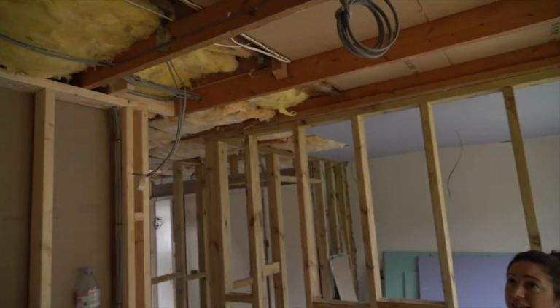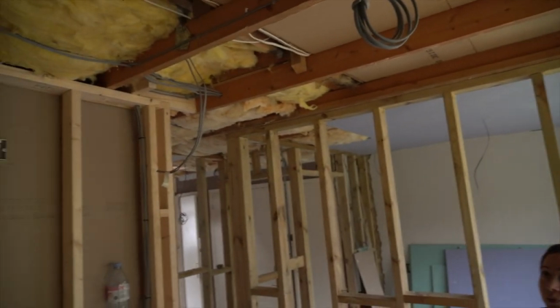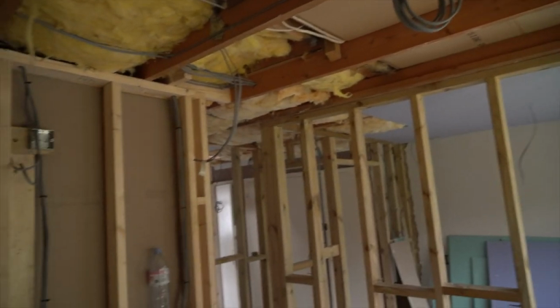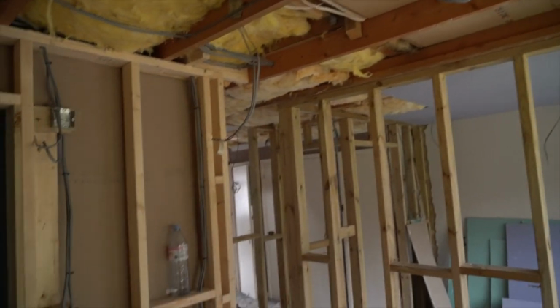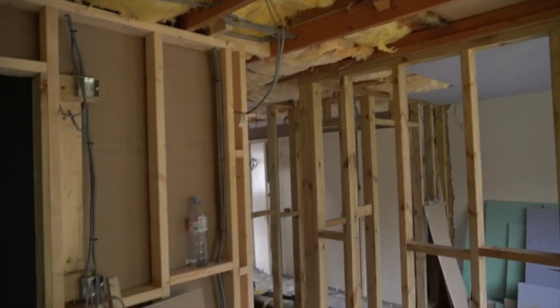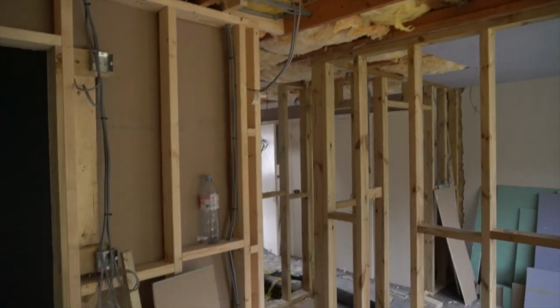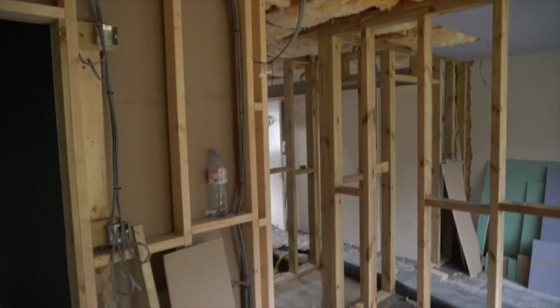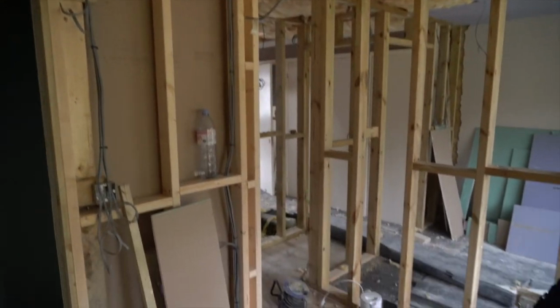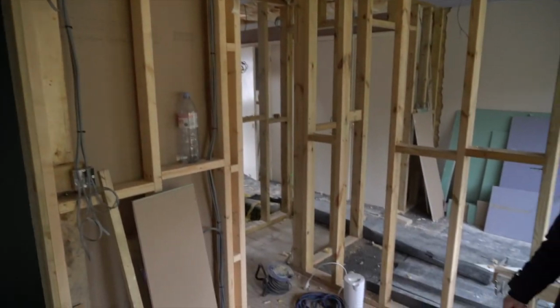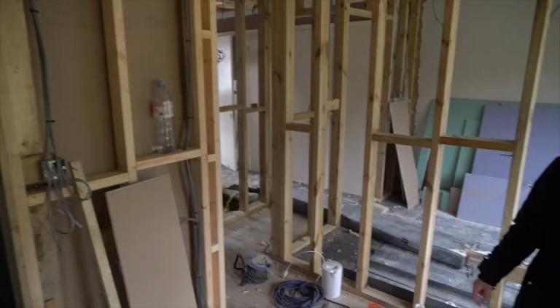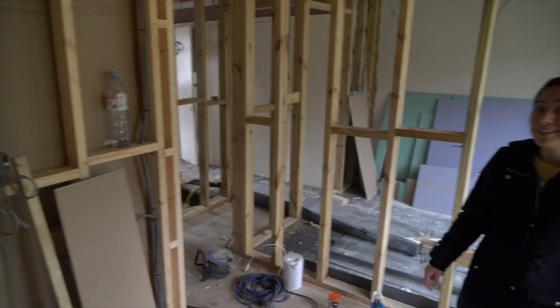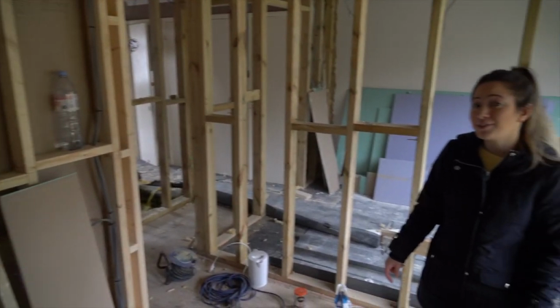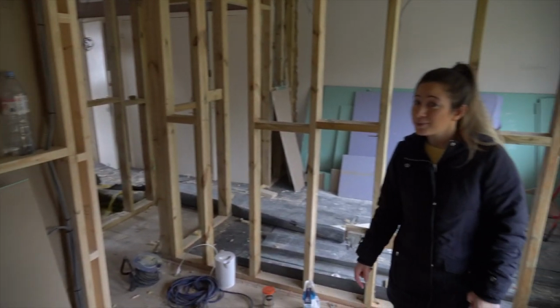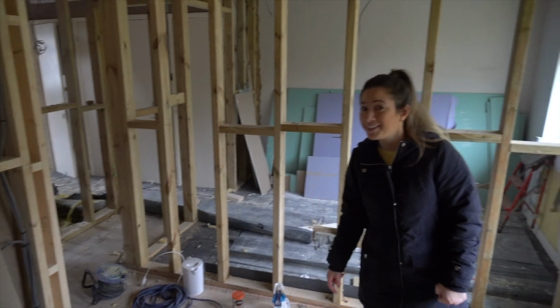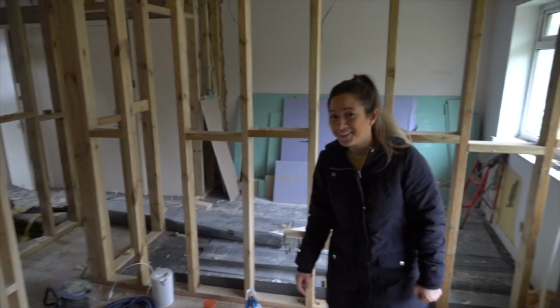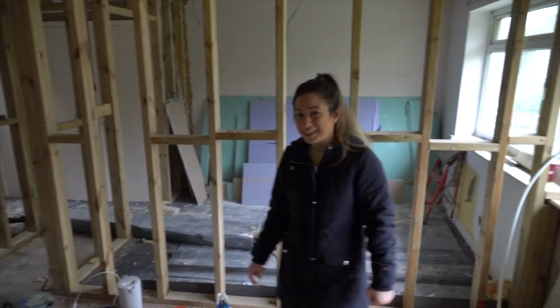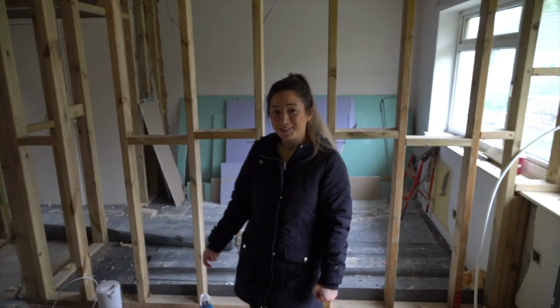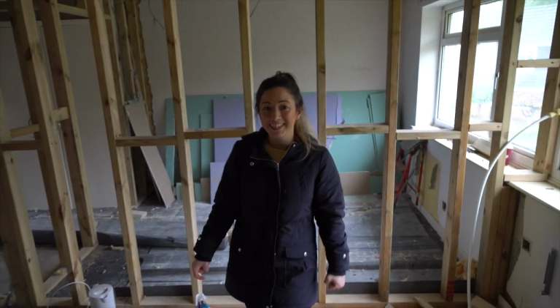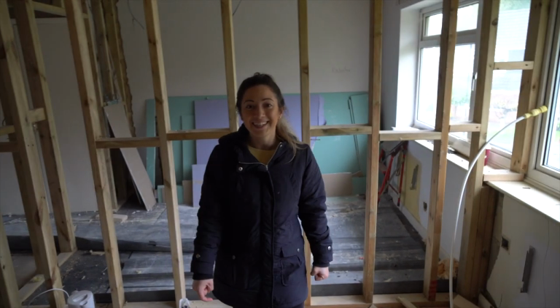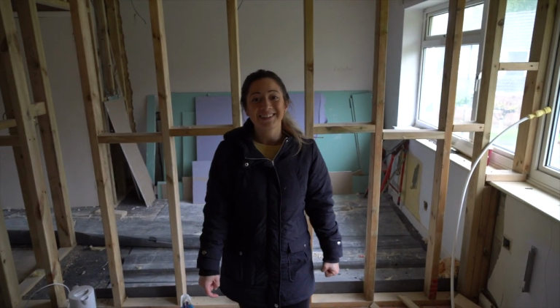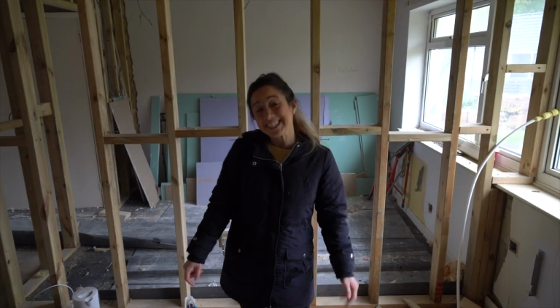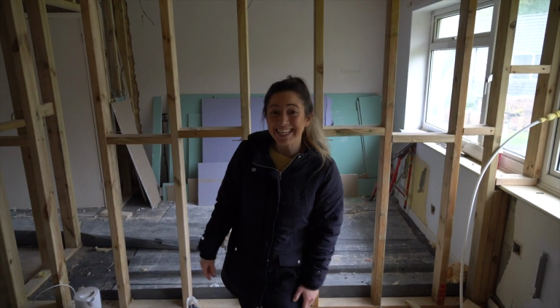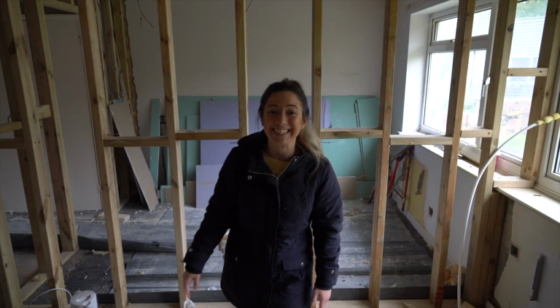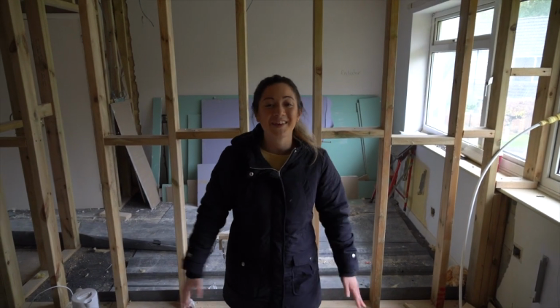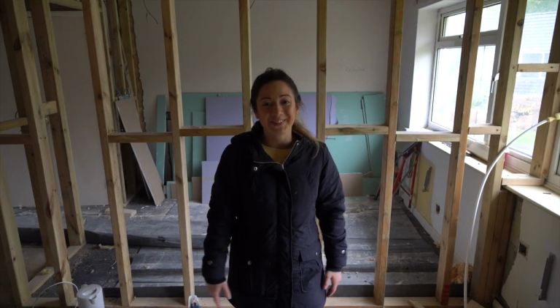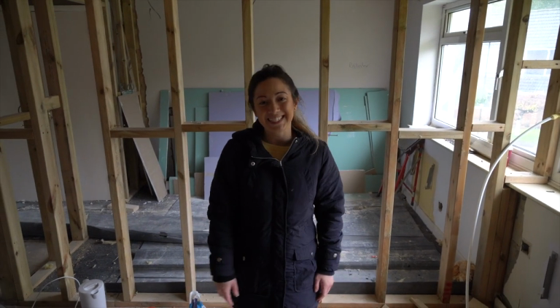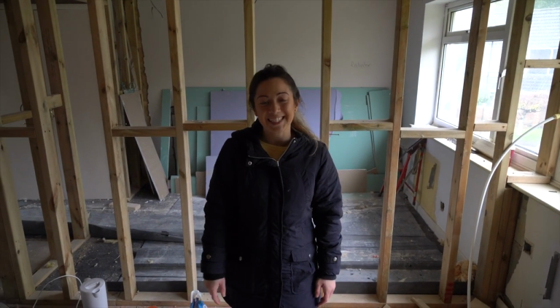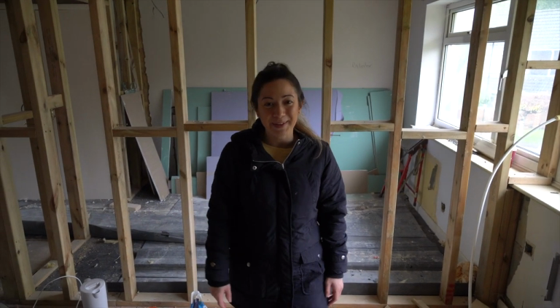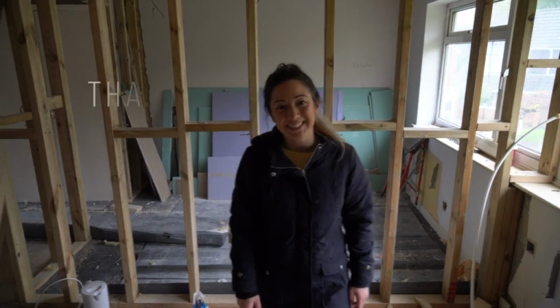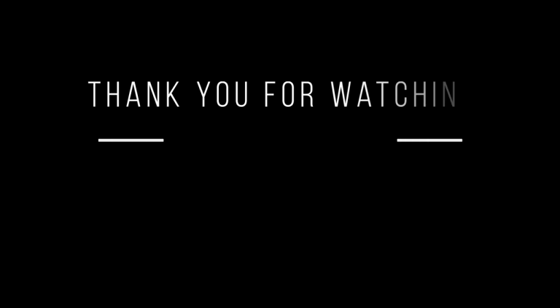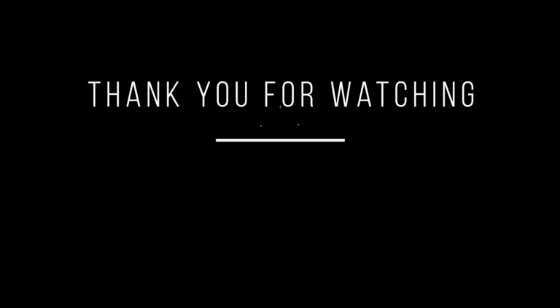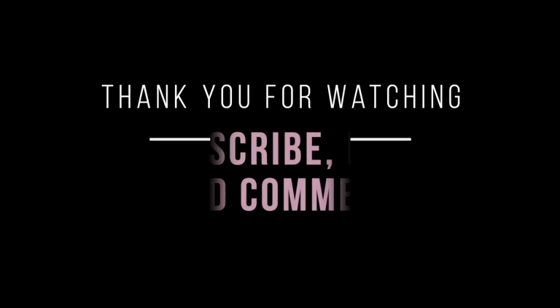We will see you next week — we're going to see you next week. Have a good one, see you later, bye!